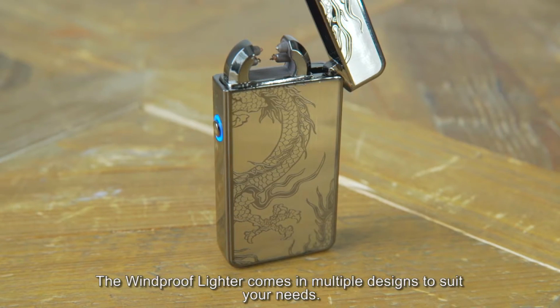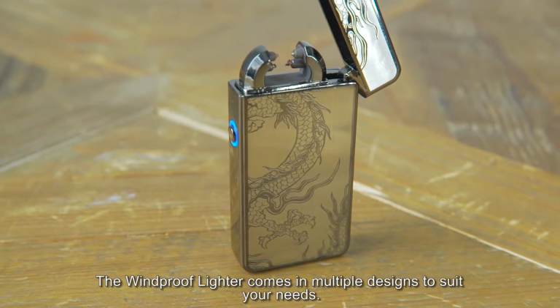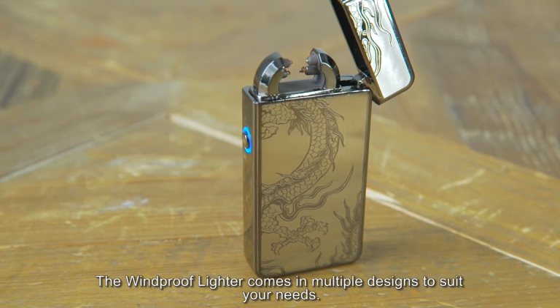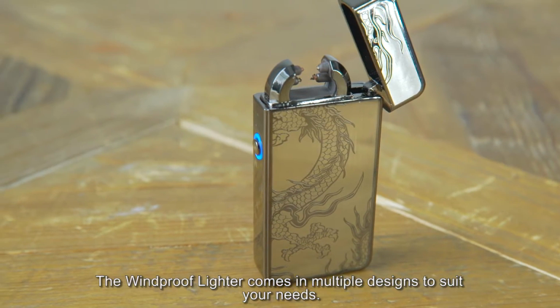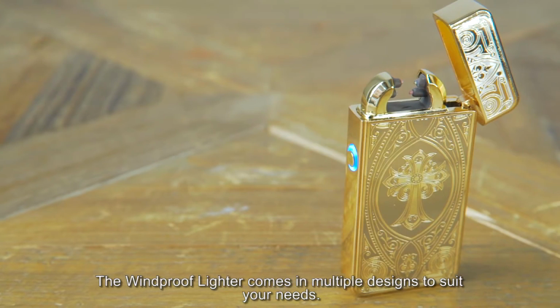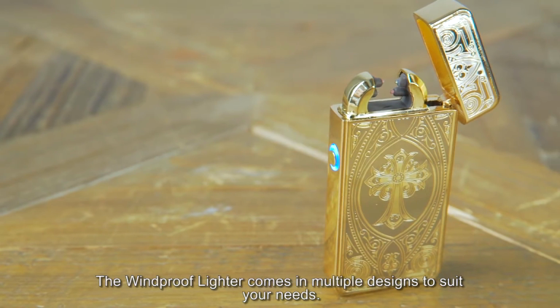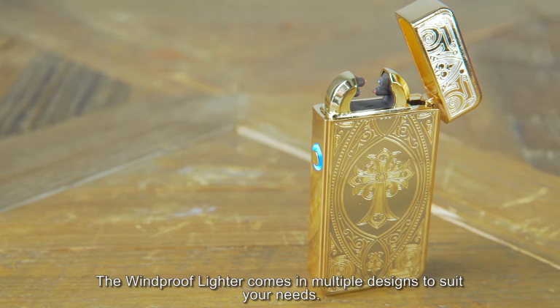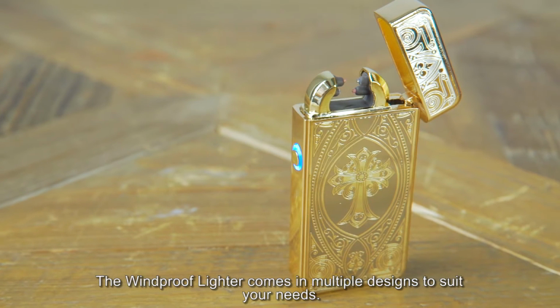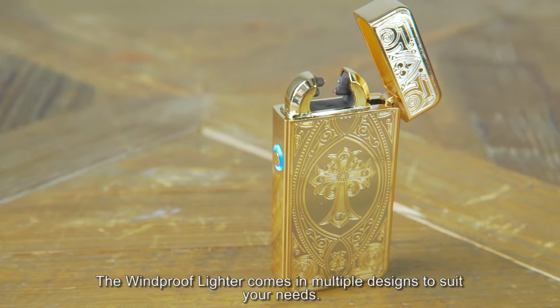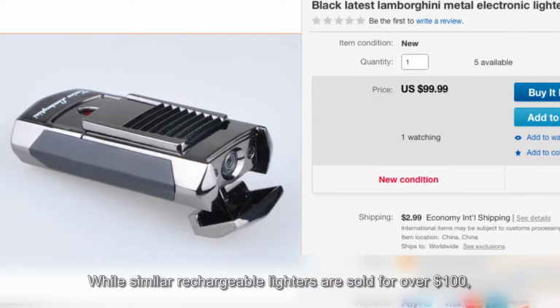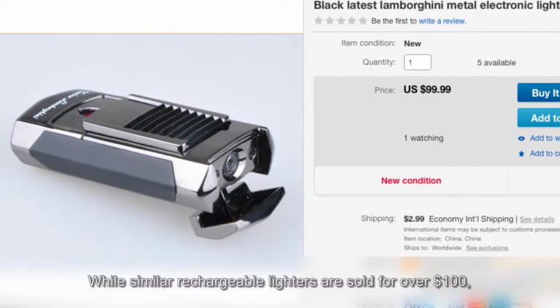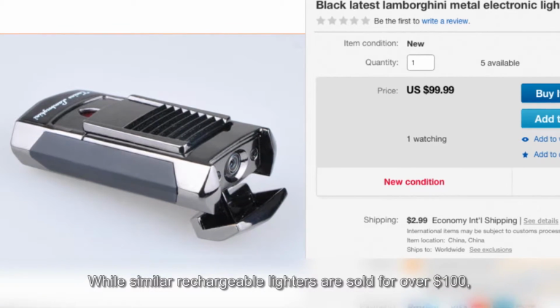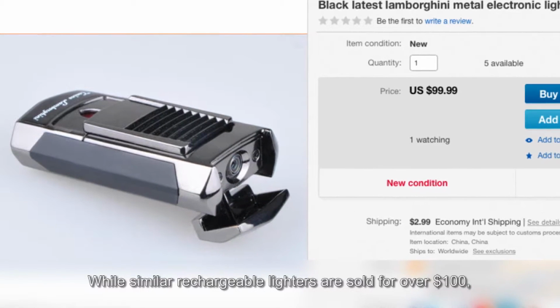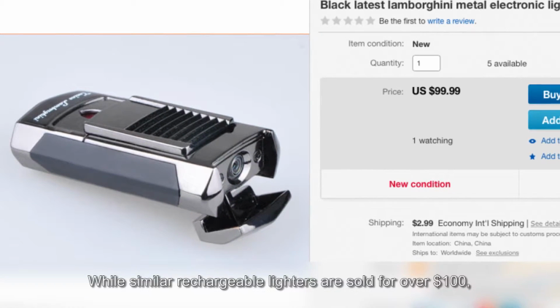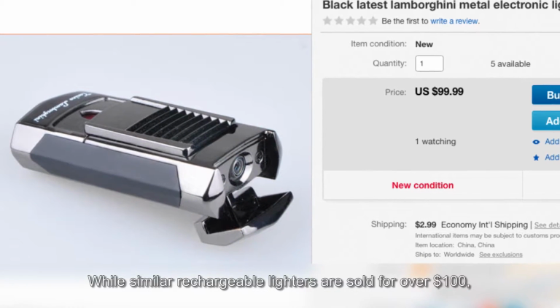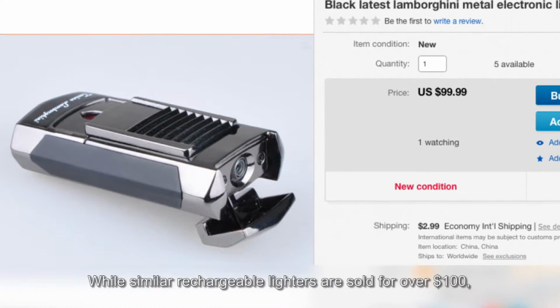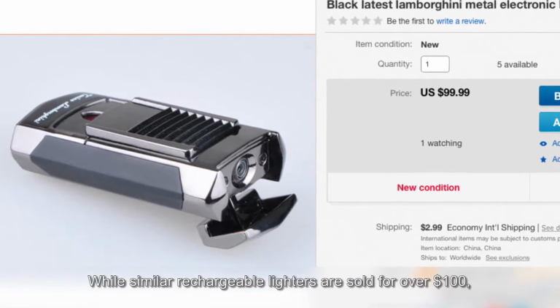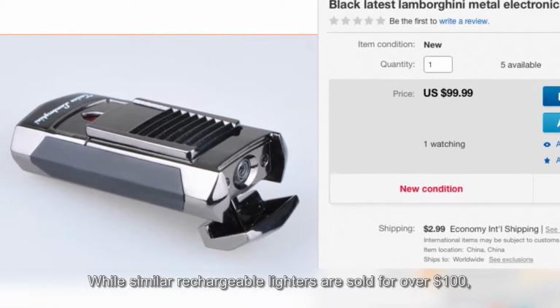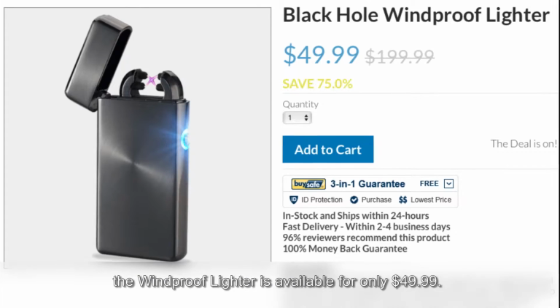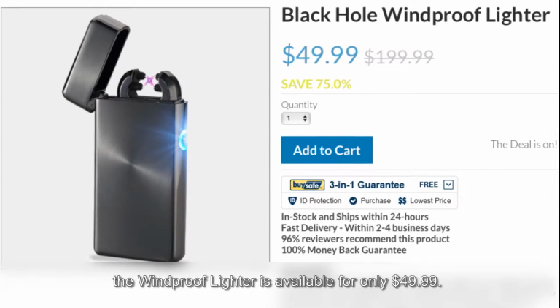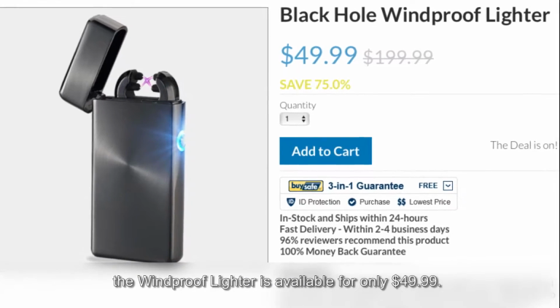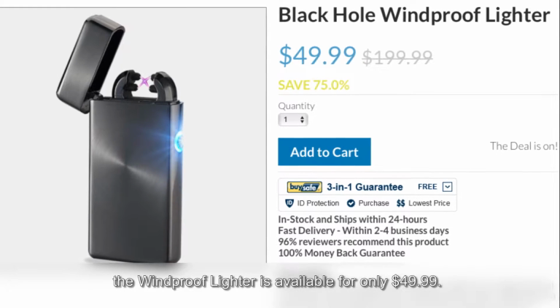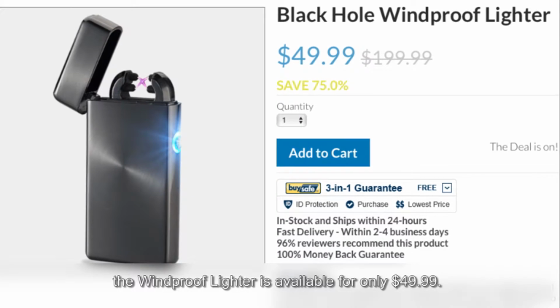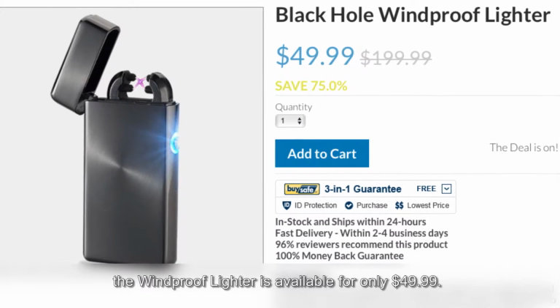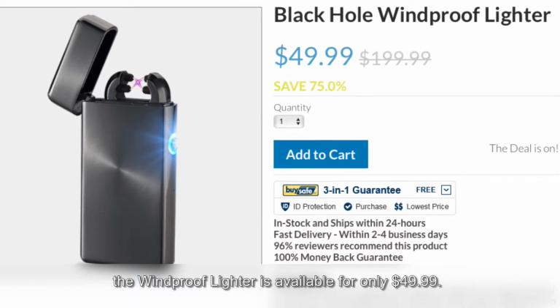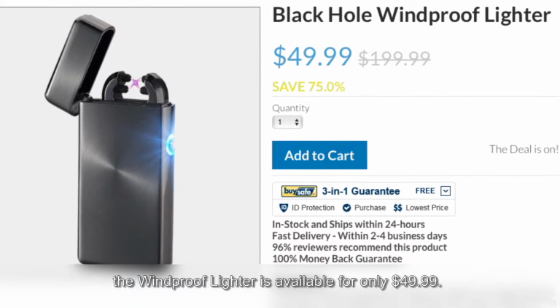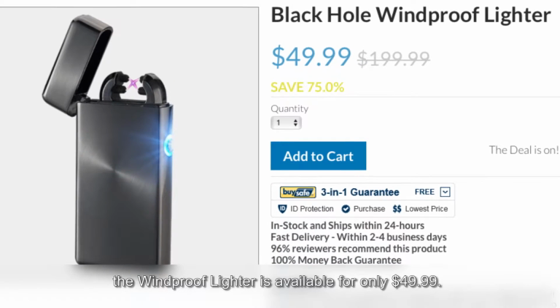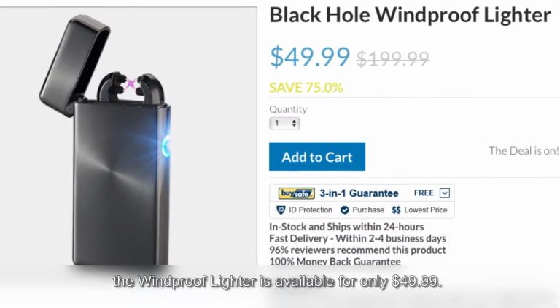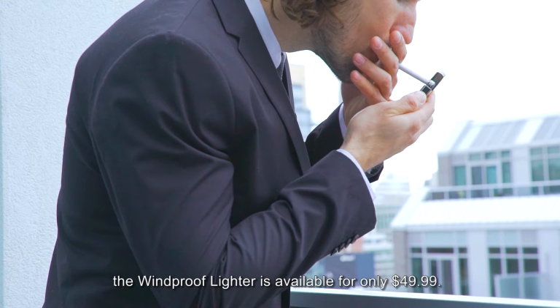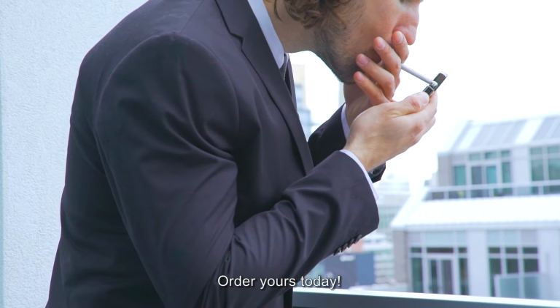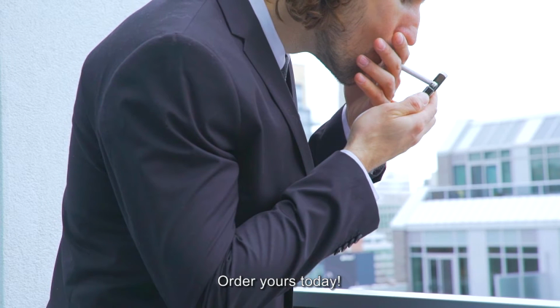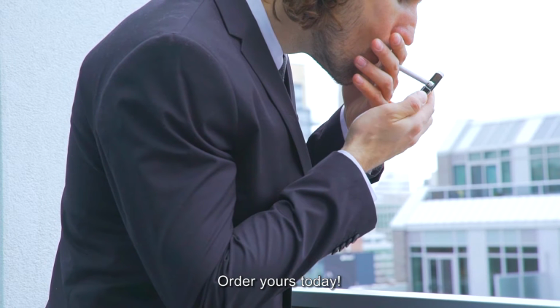The windproof lighter comes in multiple designs to suit your needs. While similar rechargeable lighters are sold for over $100, the windproof lighter is available for only $49.99. Order yours today.